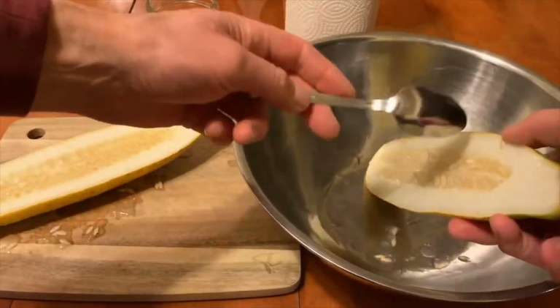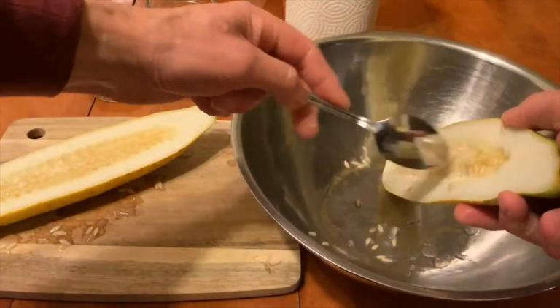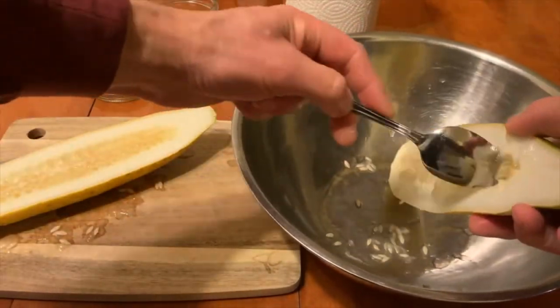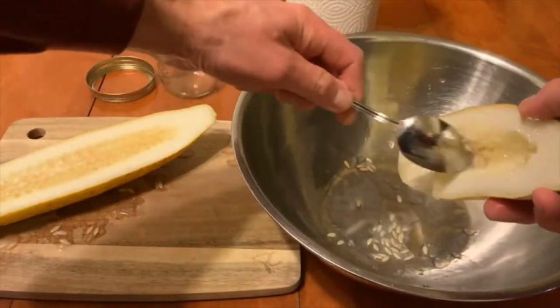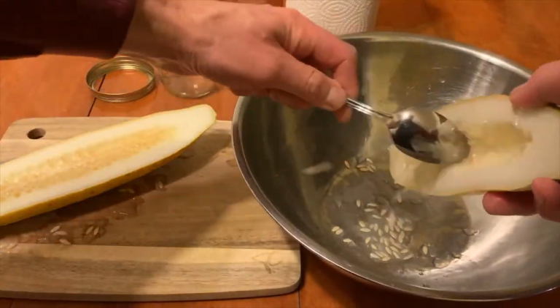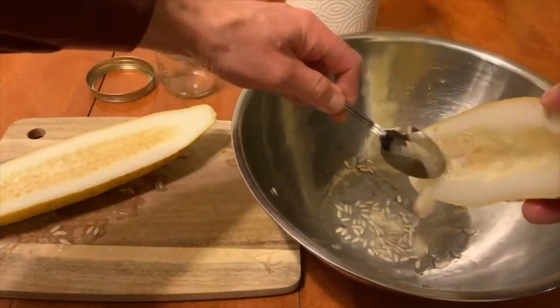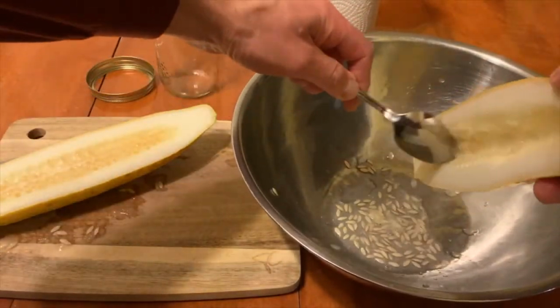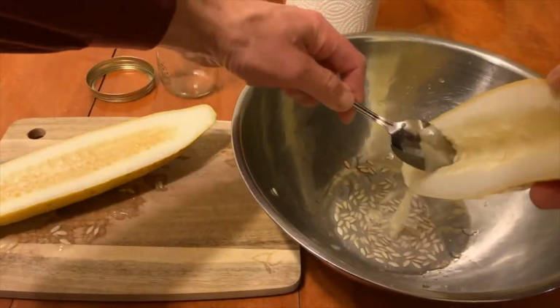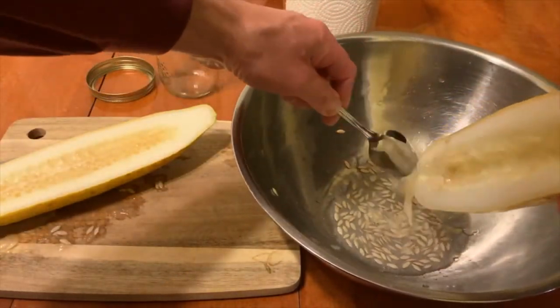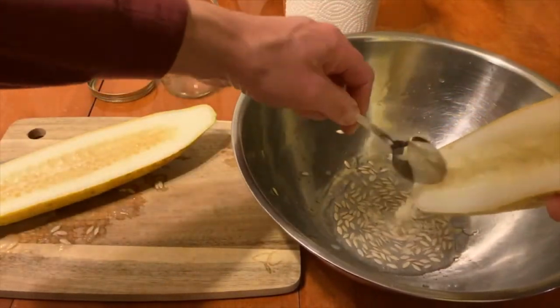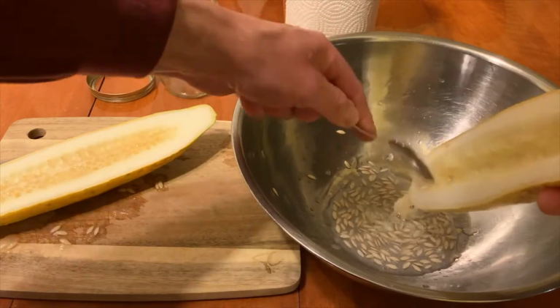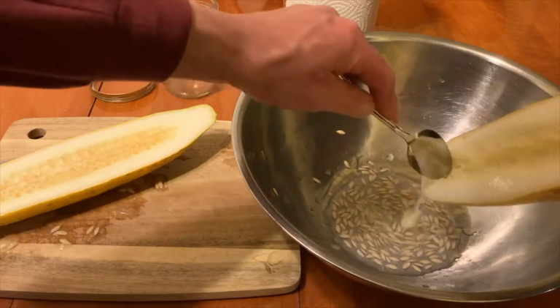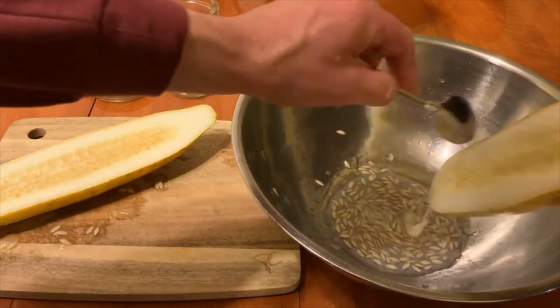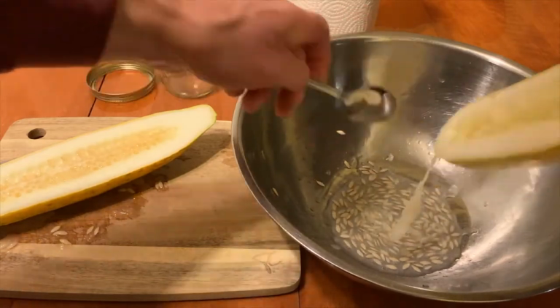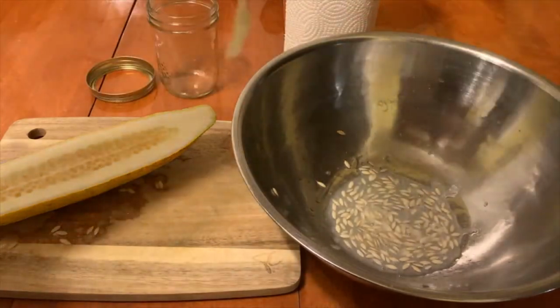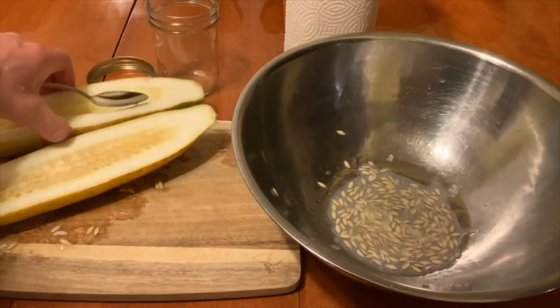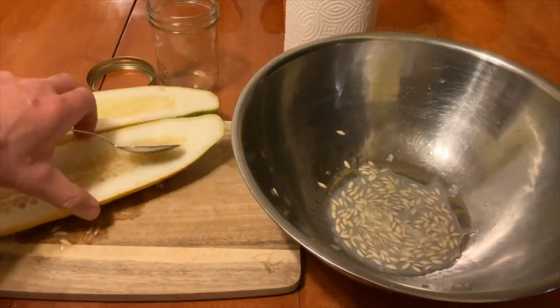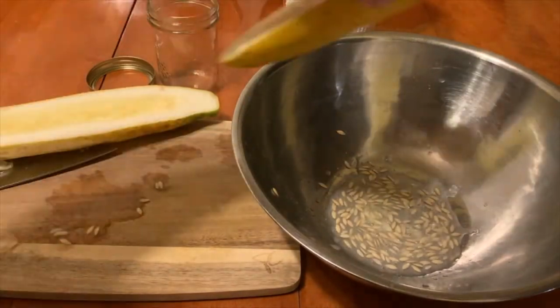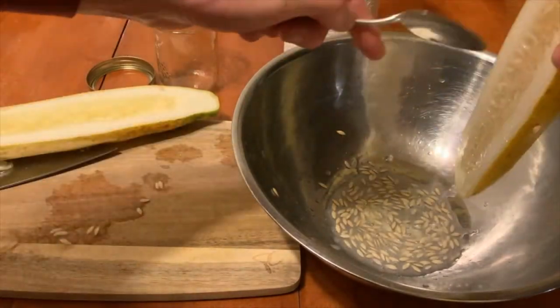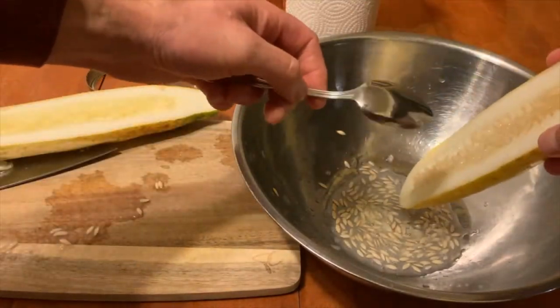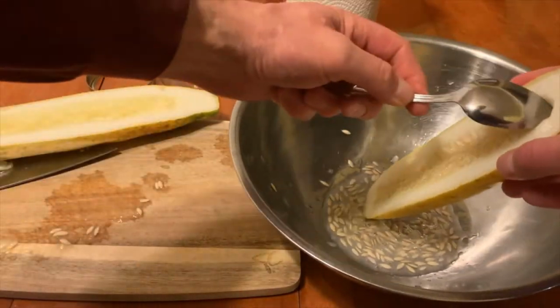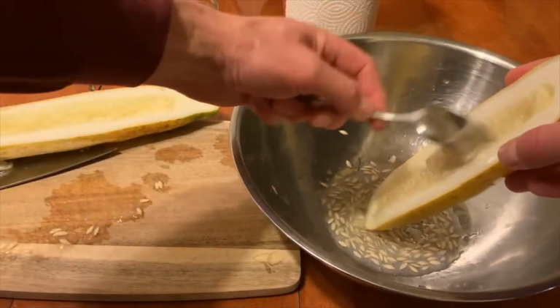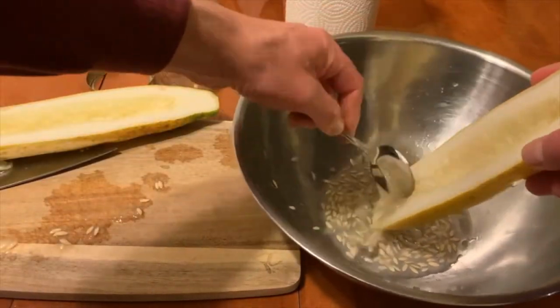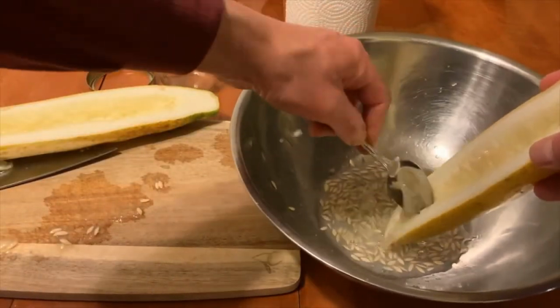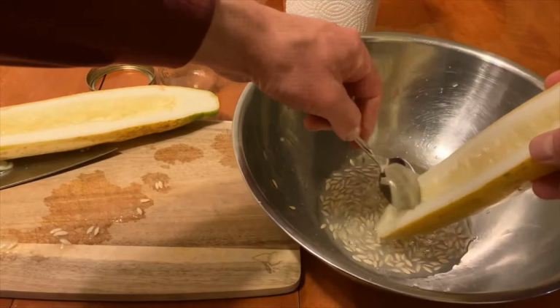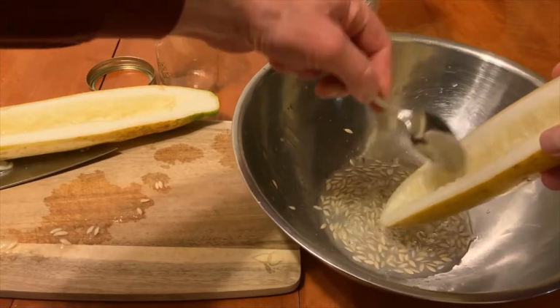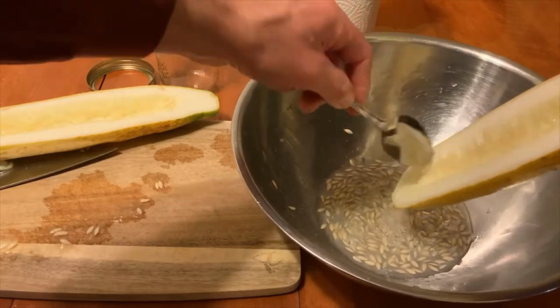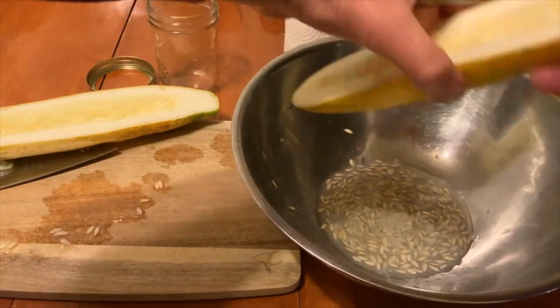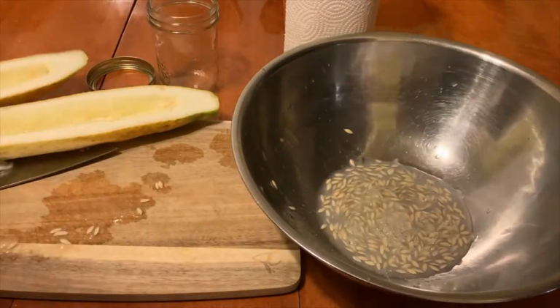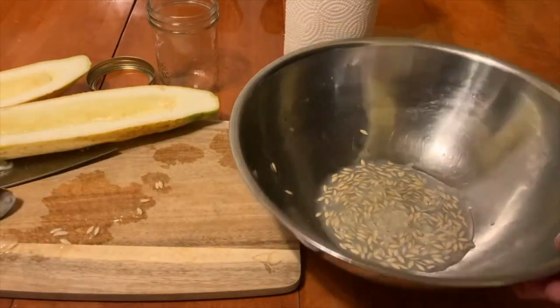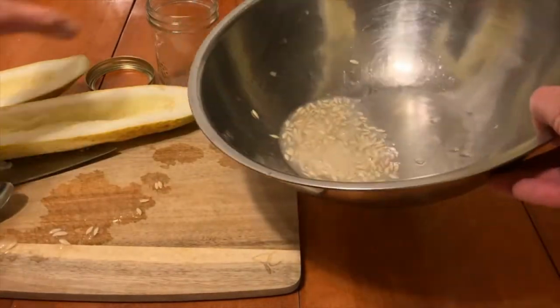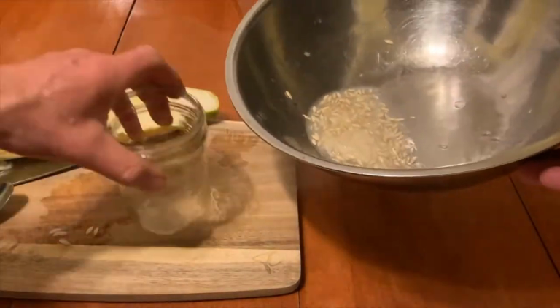Like with the tomato, cucumber seeds are protected by a gel to help them survive the digestive tract of animals that eat the fruit. That gel coating needs to be removed for the seeds to germinate.